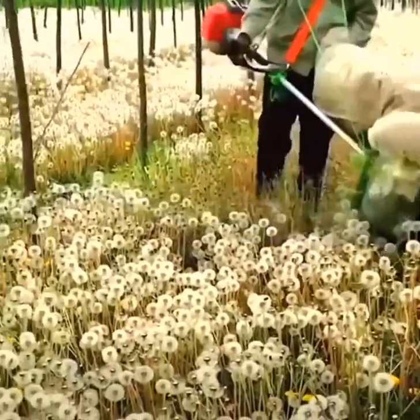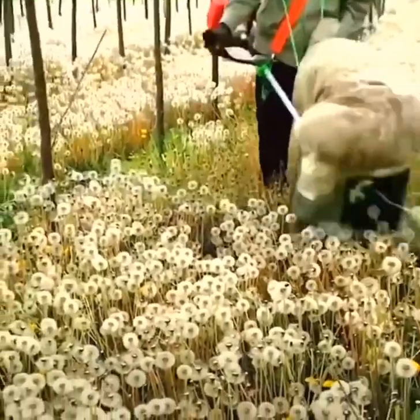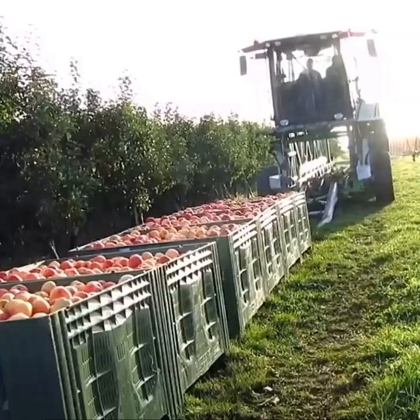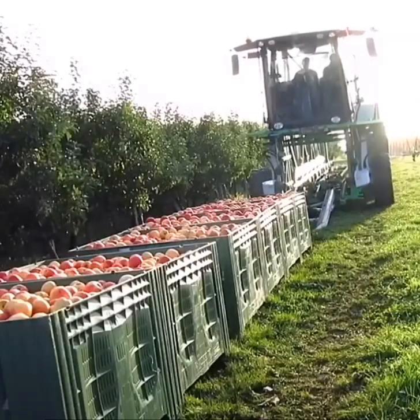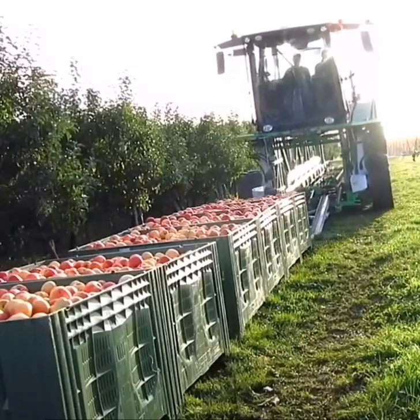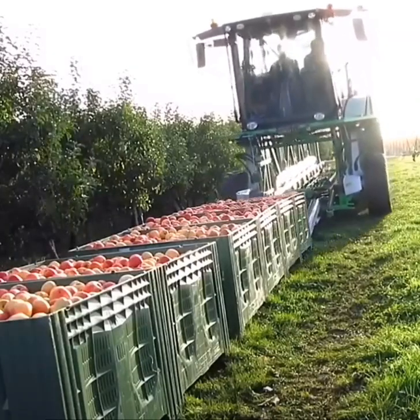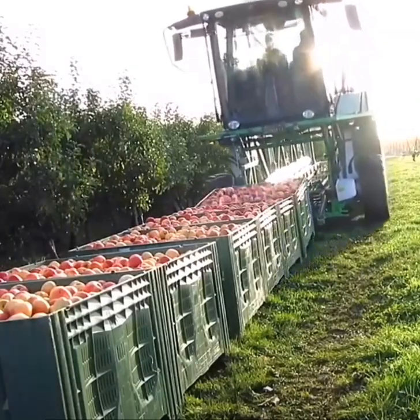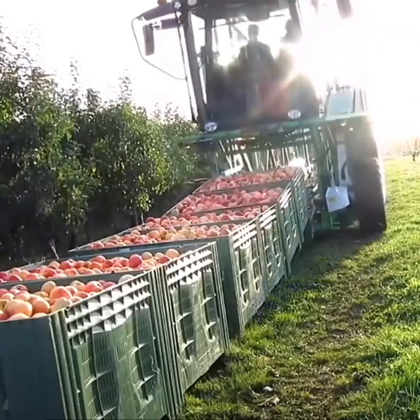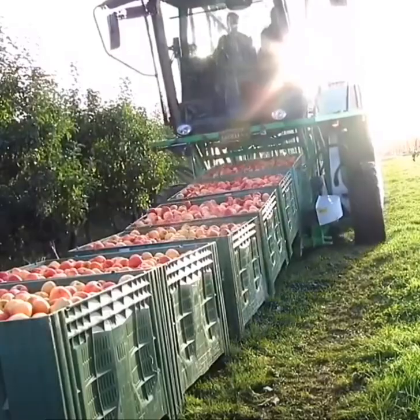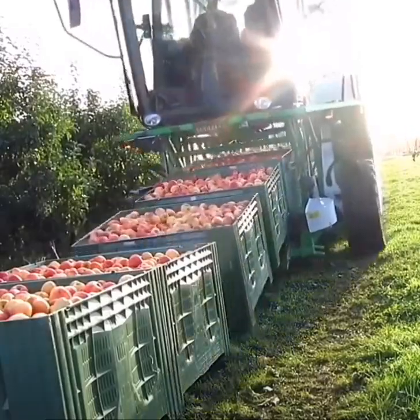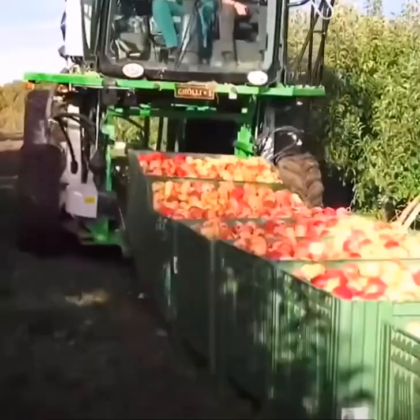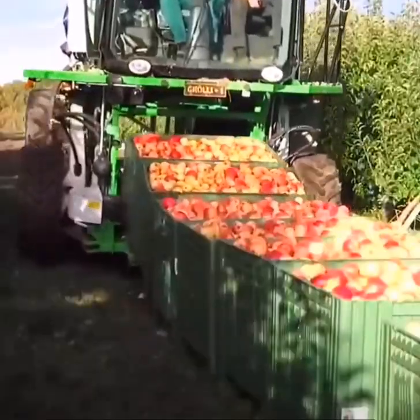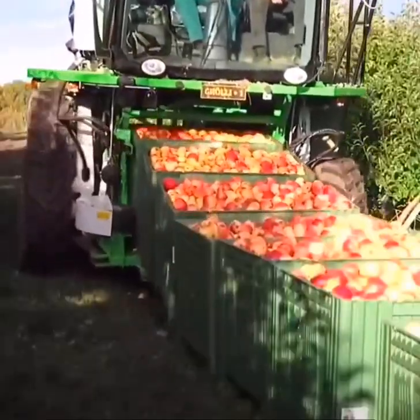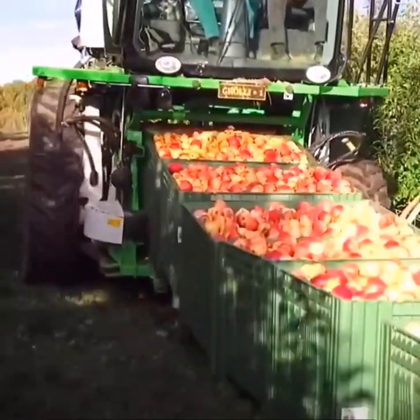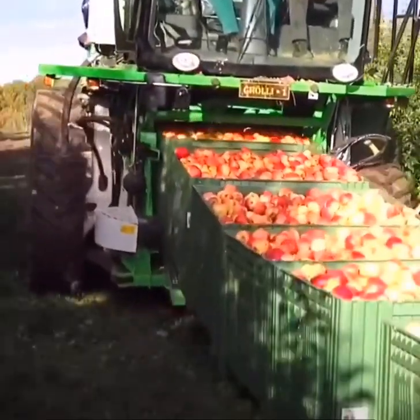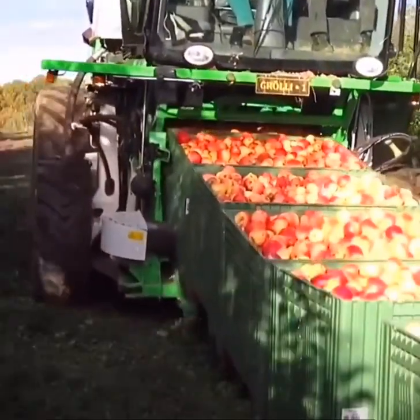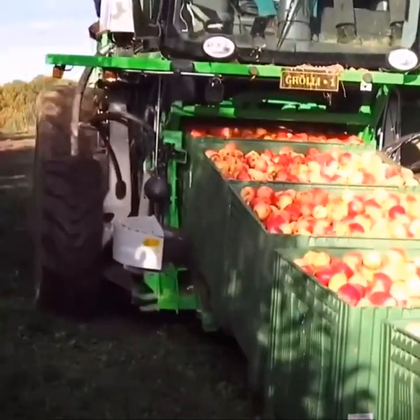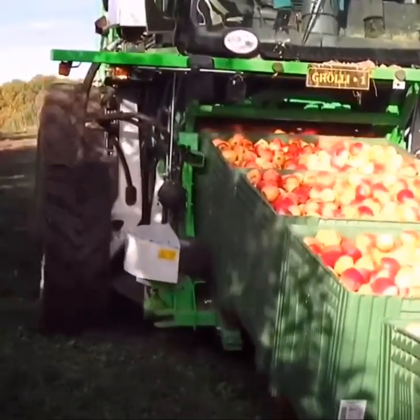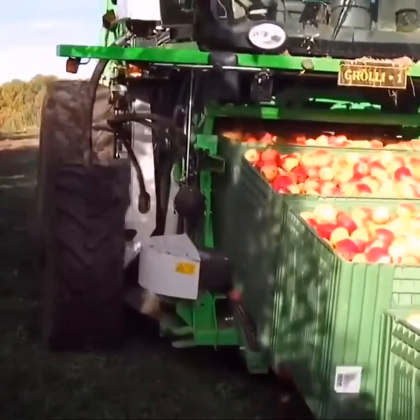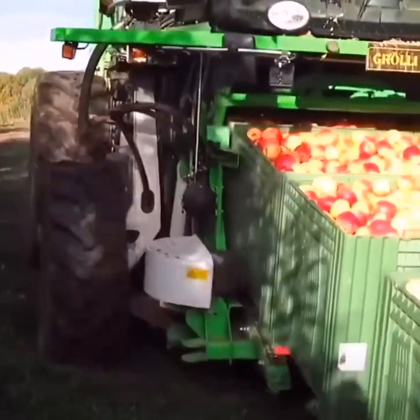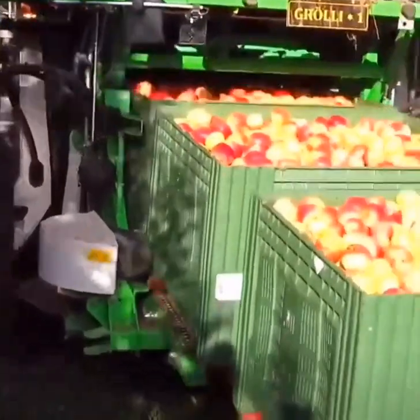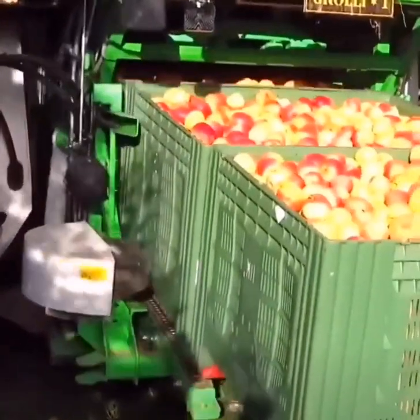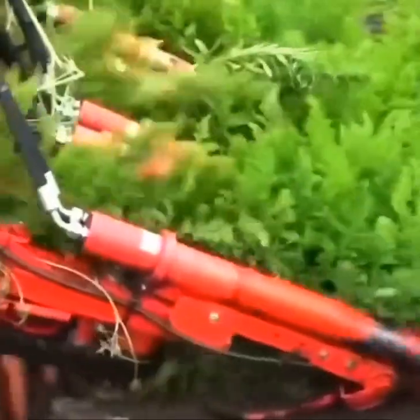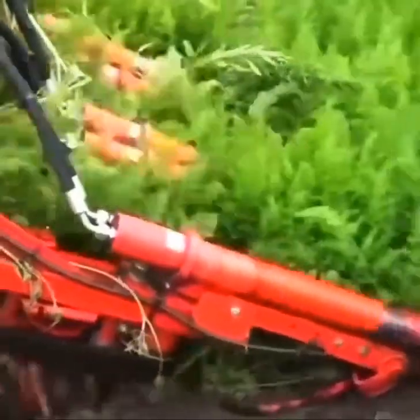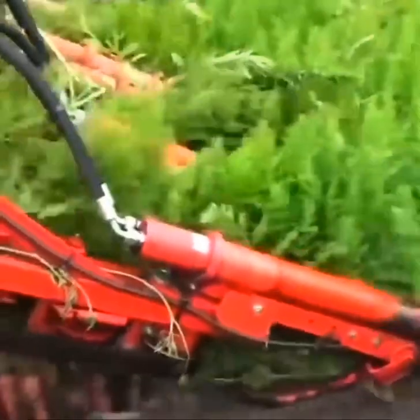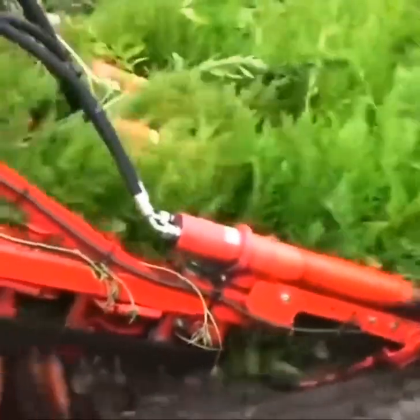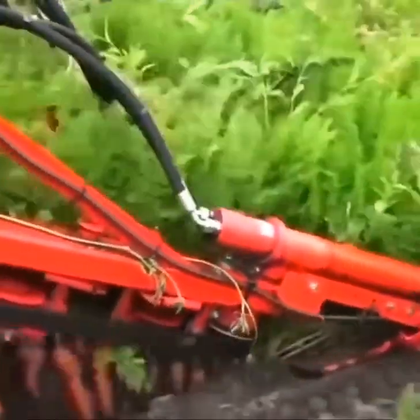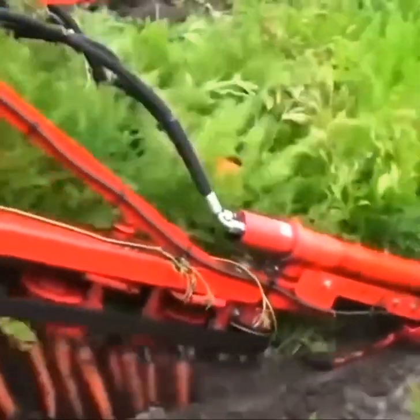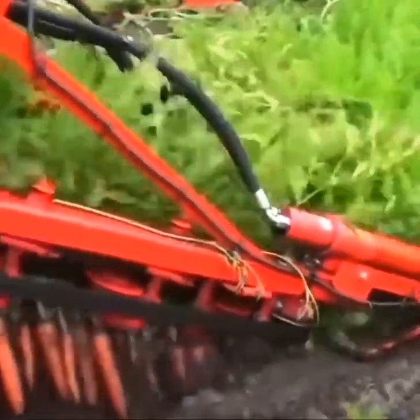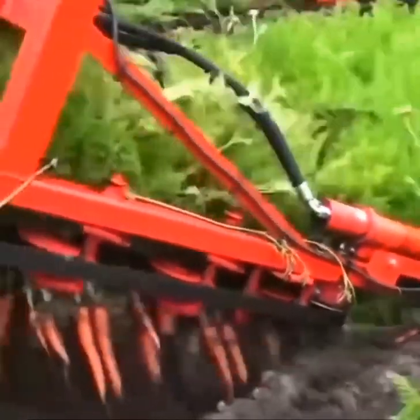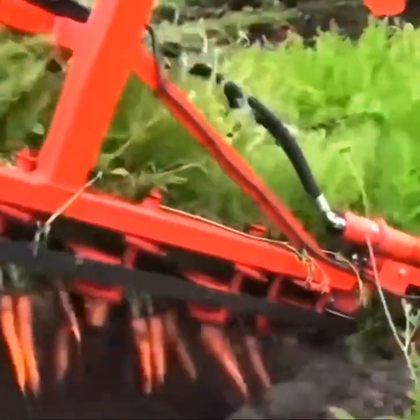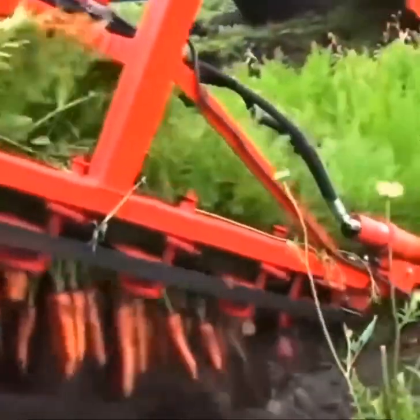Apple crates are loaded onto a multi-level transport tractor. A dig-and-snag mechanism allows for fast carrot uprooting.